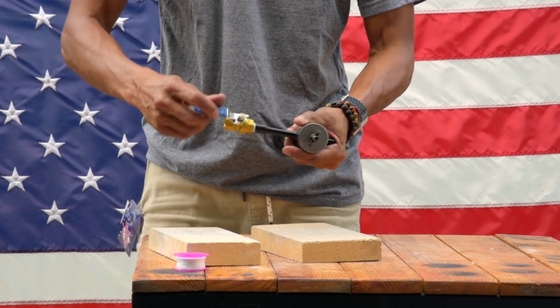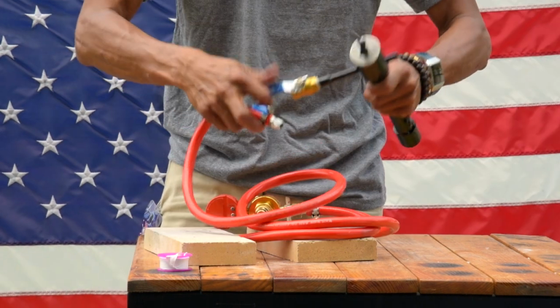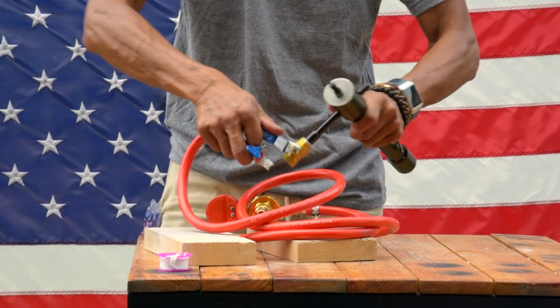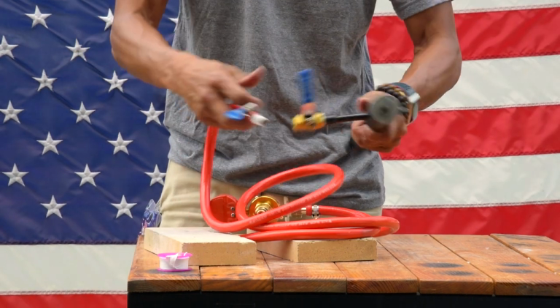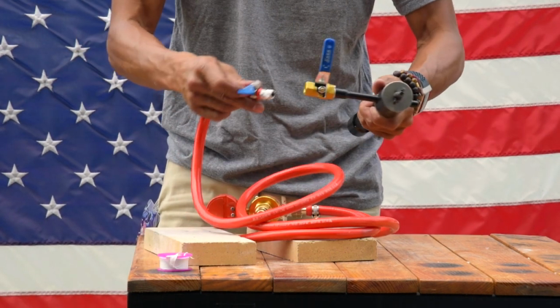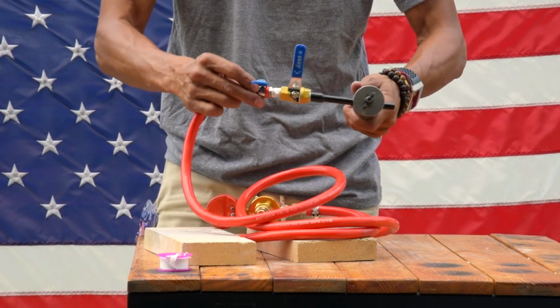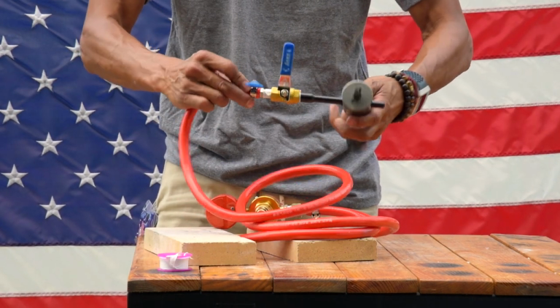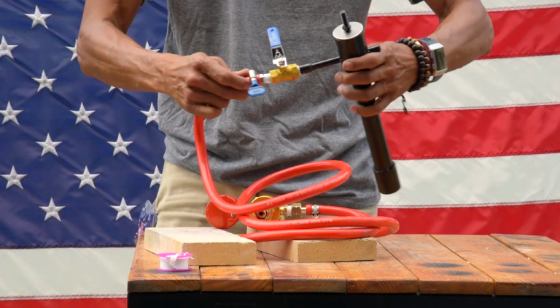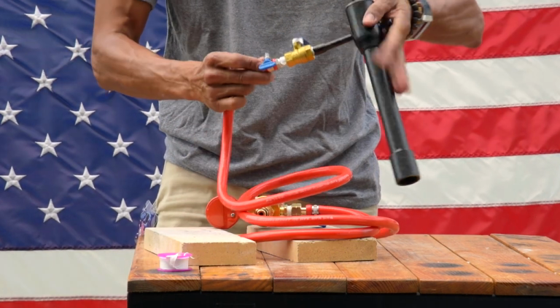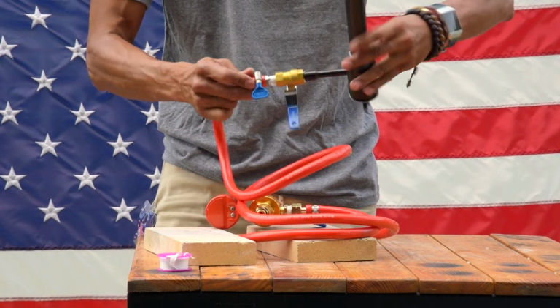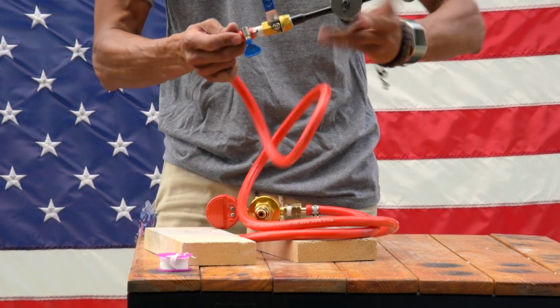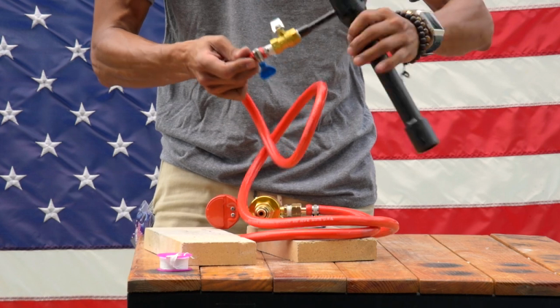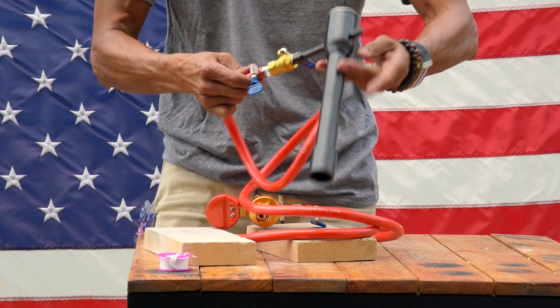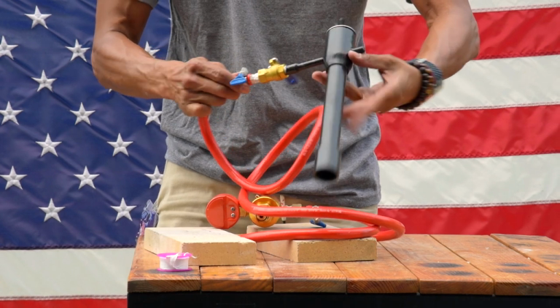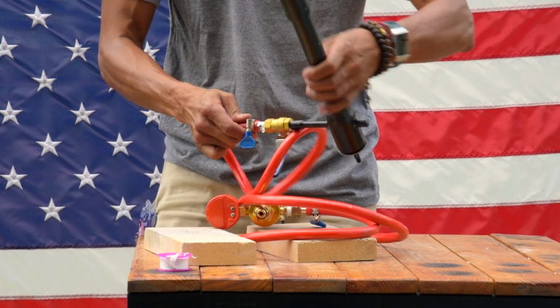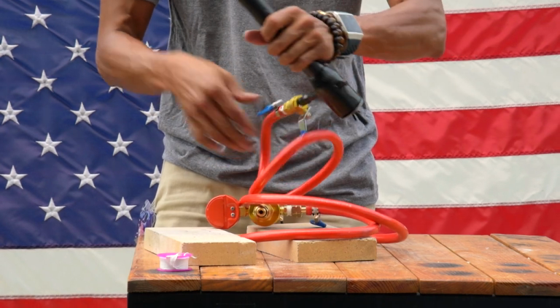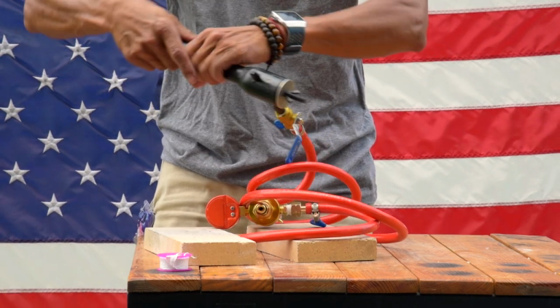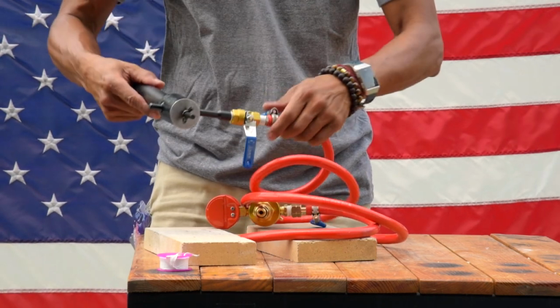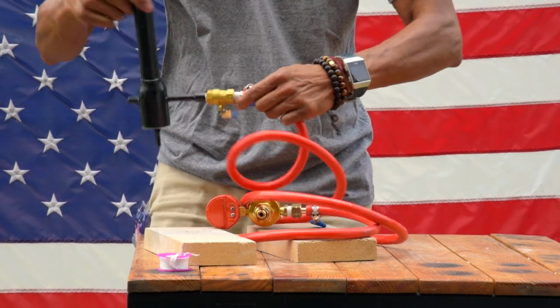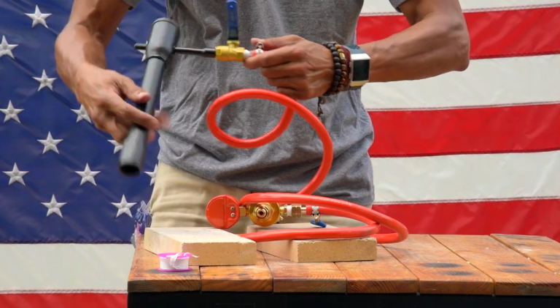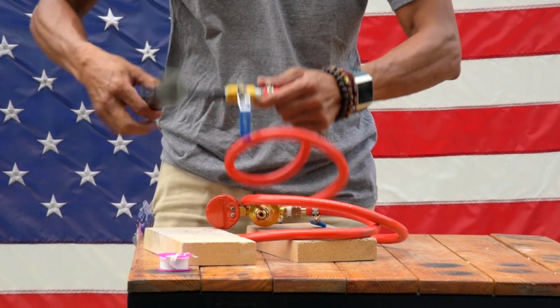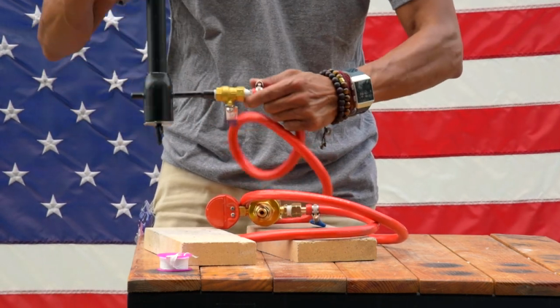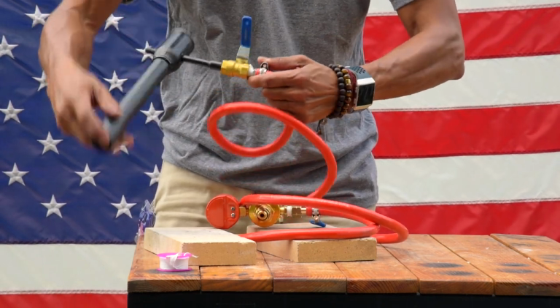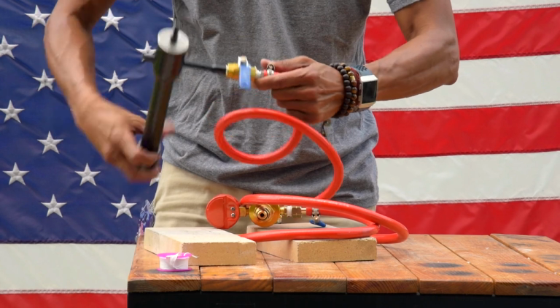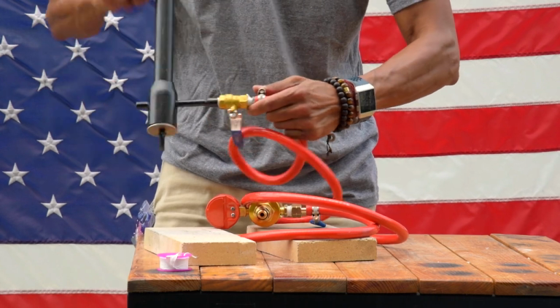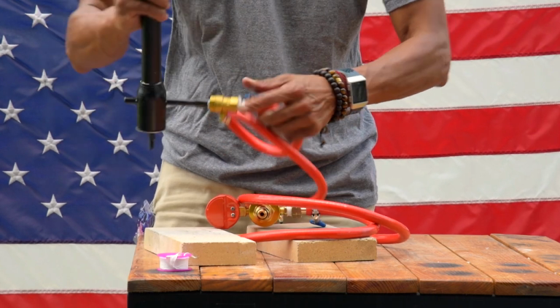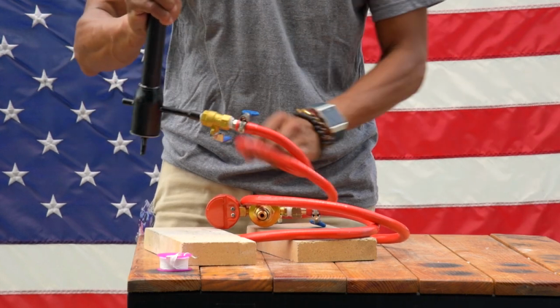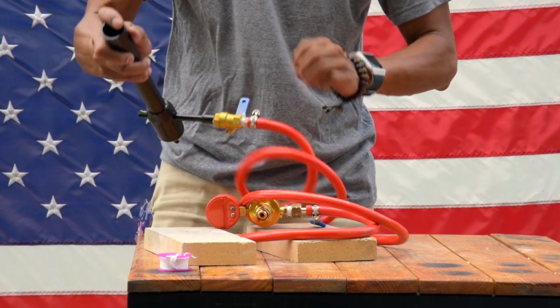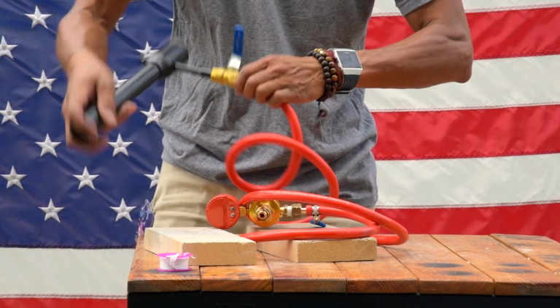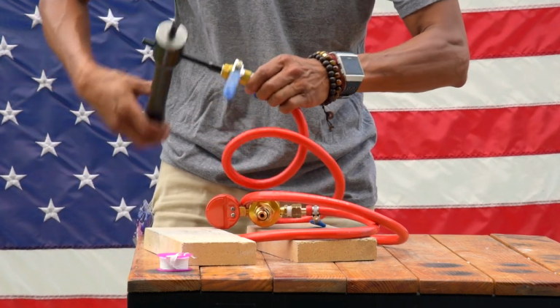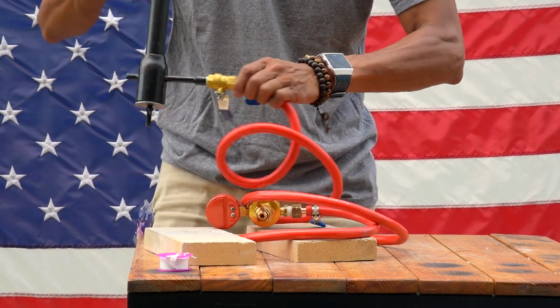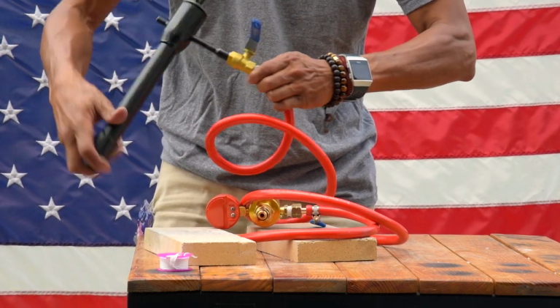You will then take the end of your rubber hose and slide a connection clamp through the hose. Then connect your rubber hose to the open and close valve. Push the rubber as far as you can, then tighten the connection clamp approximately one-half inch from the edge of the rubber hose.